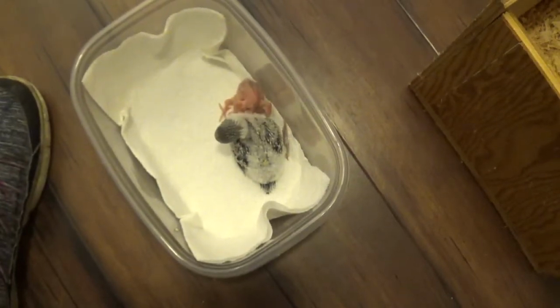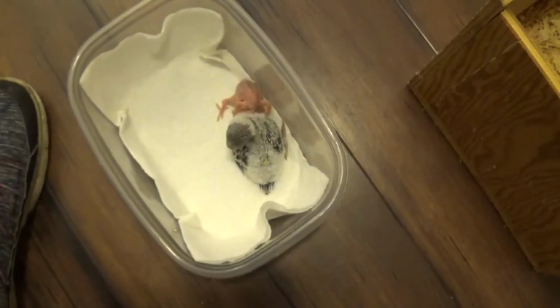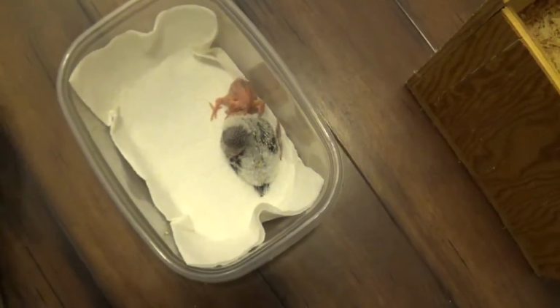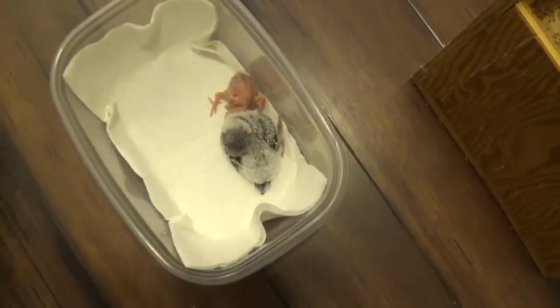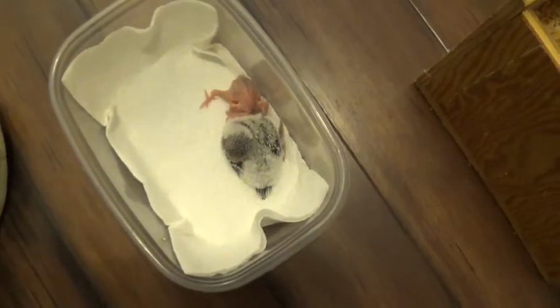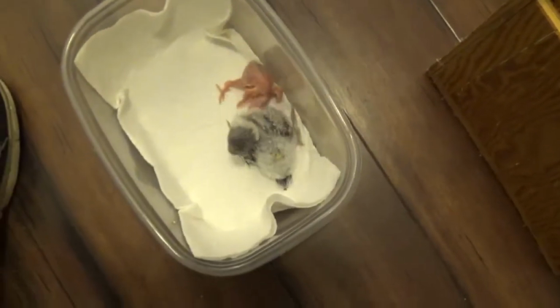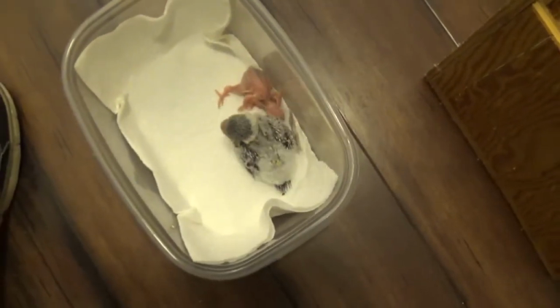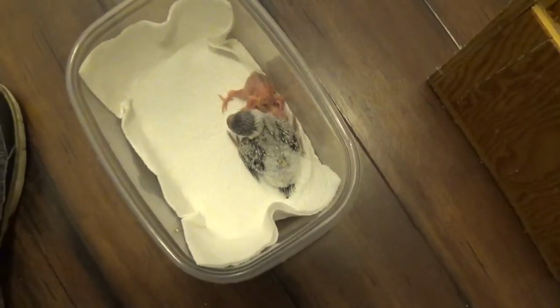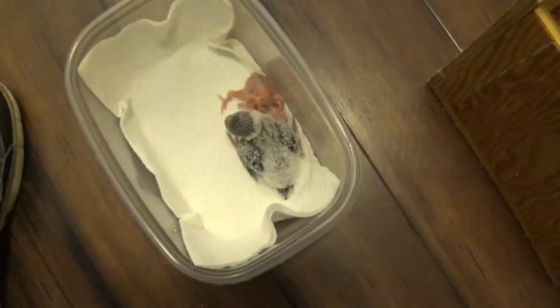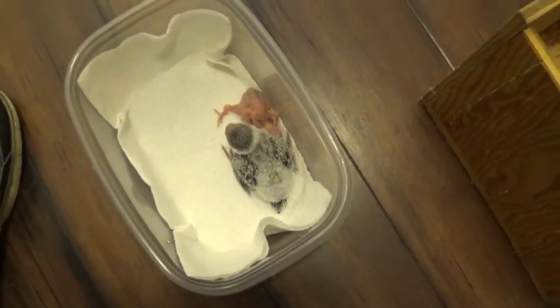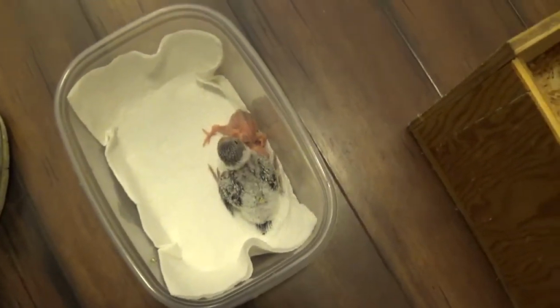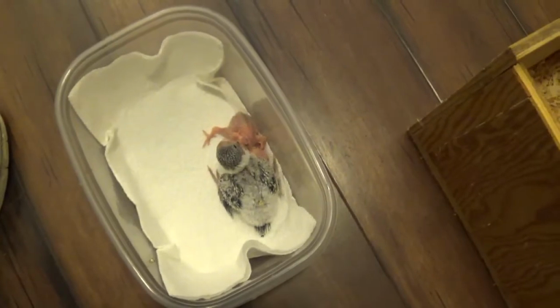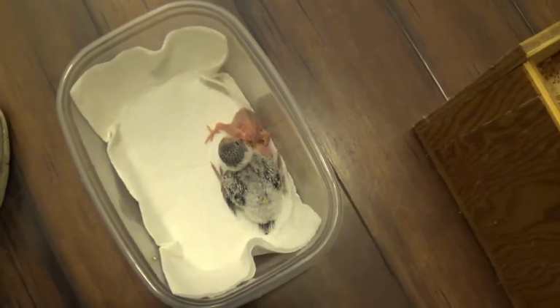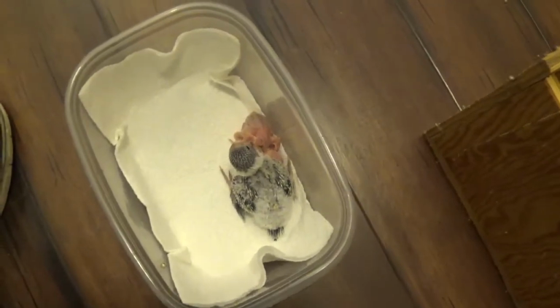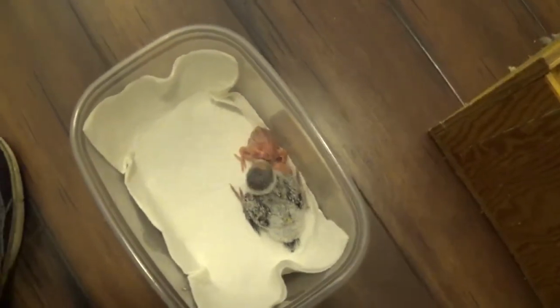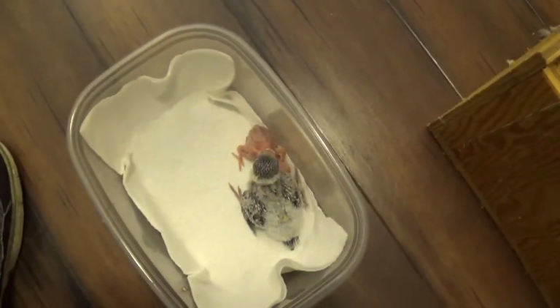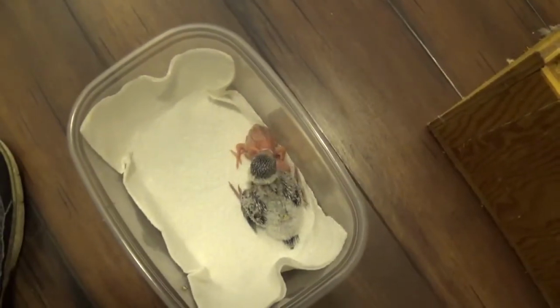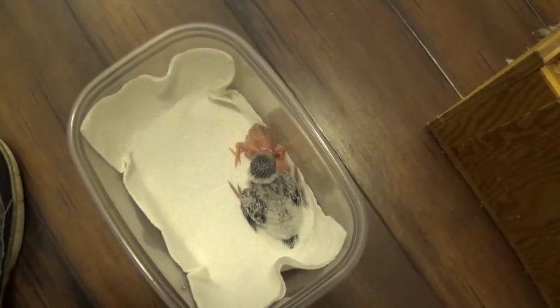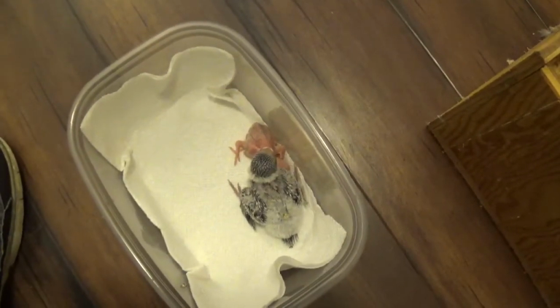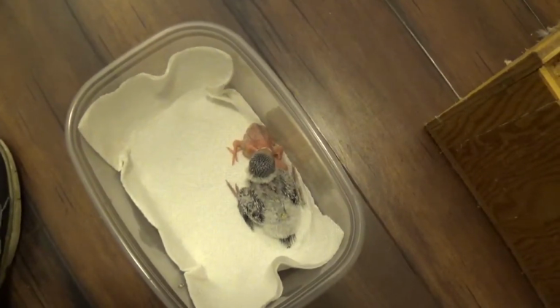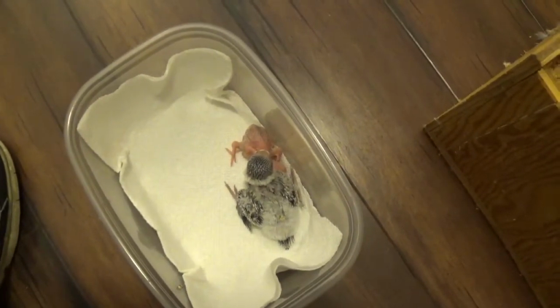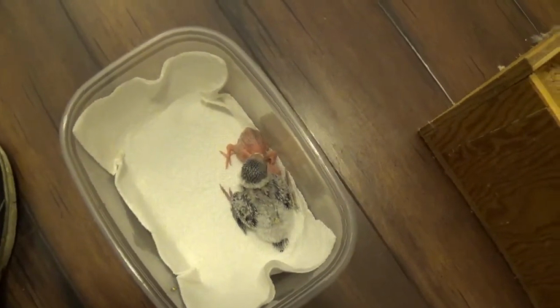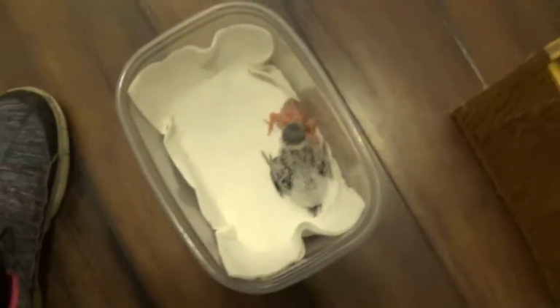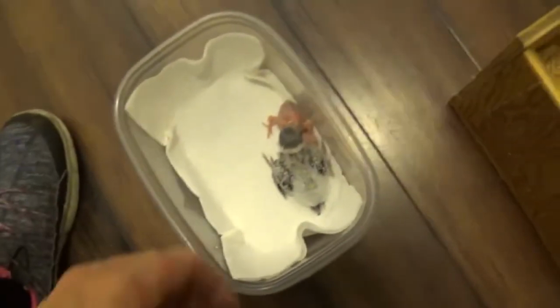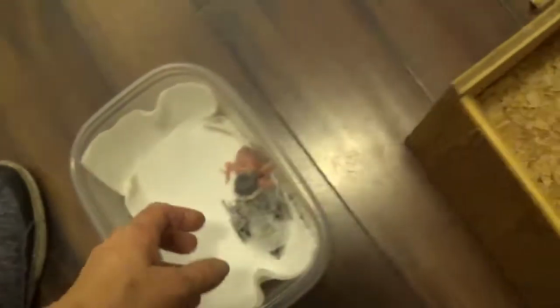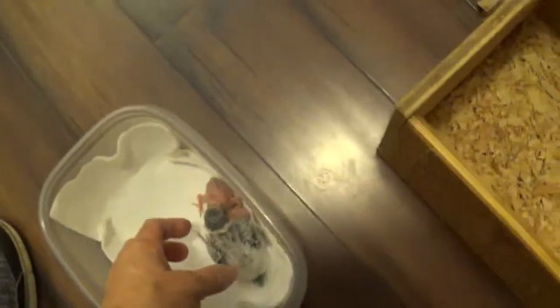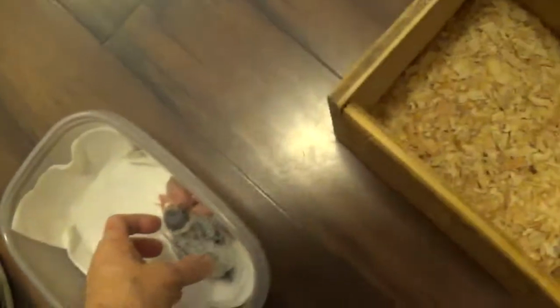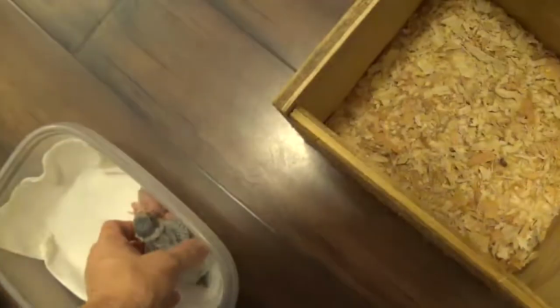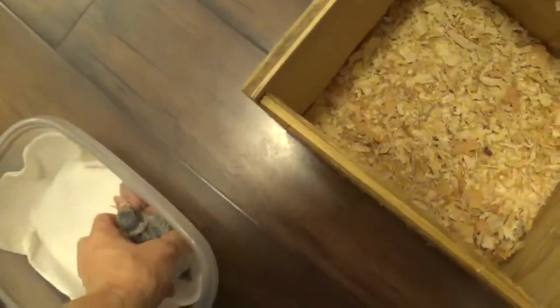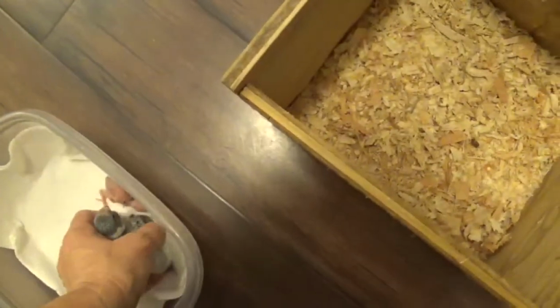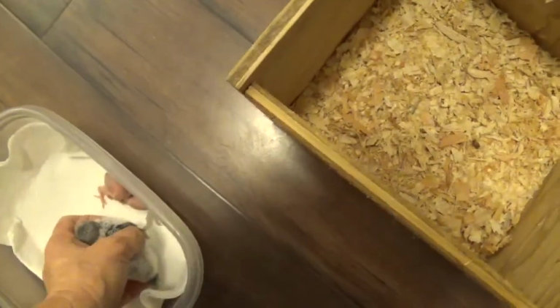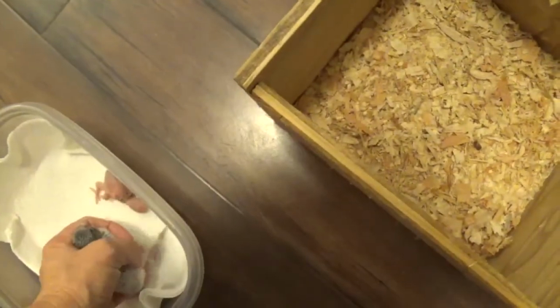It's baby day. We're changing nest boxes for the first time. This is Ro and Matilda's babies. And clearly this is the big guy.